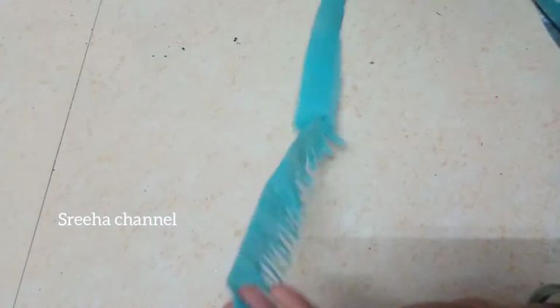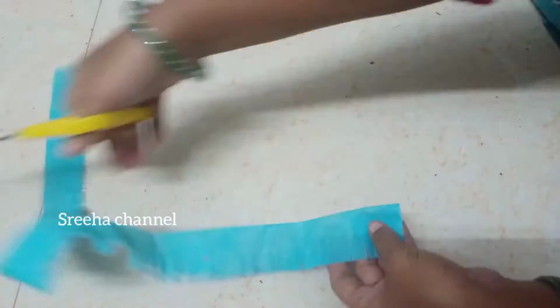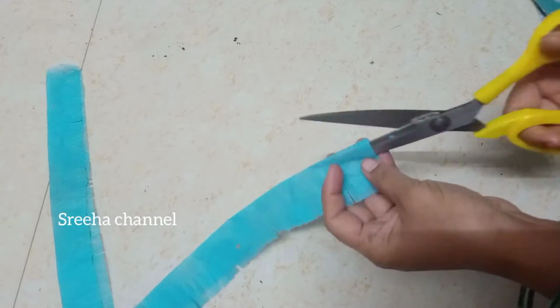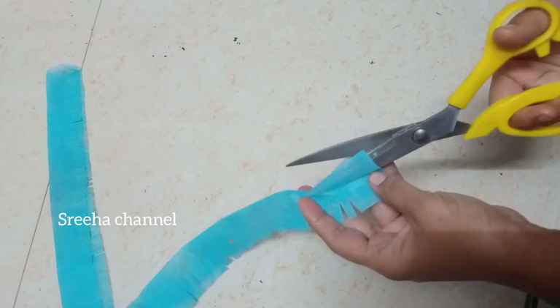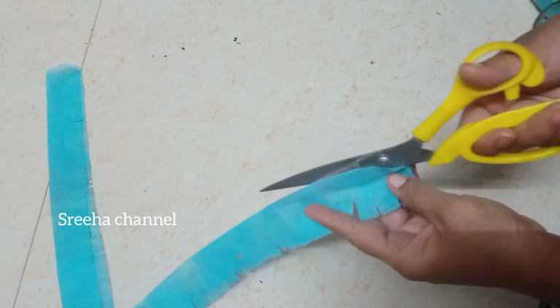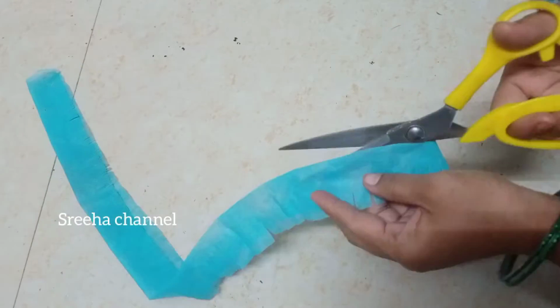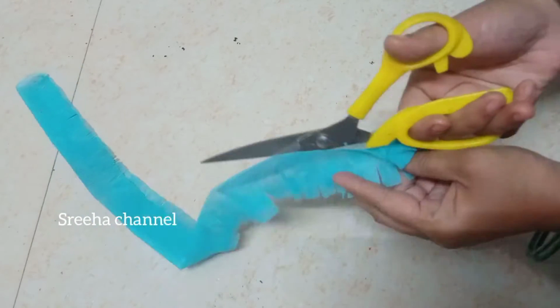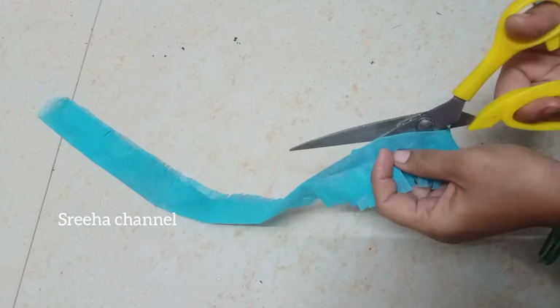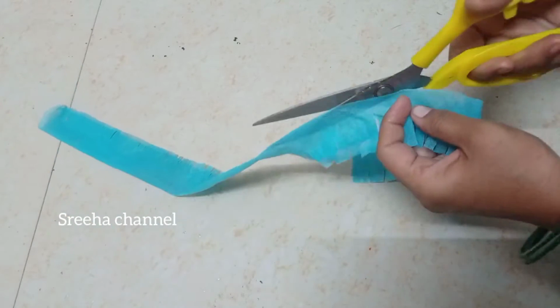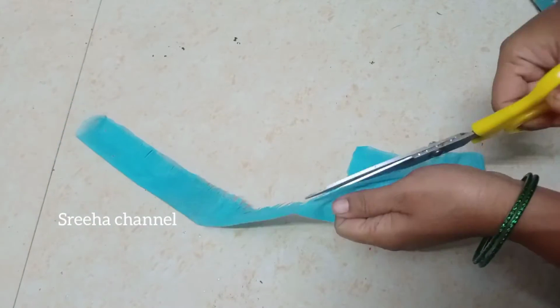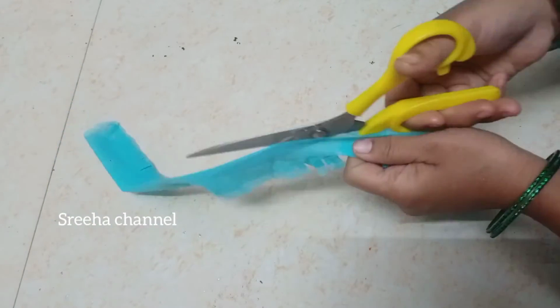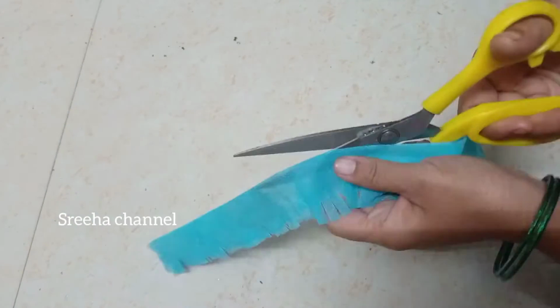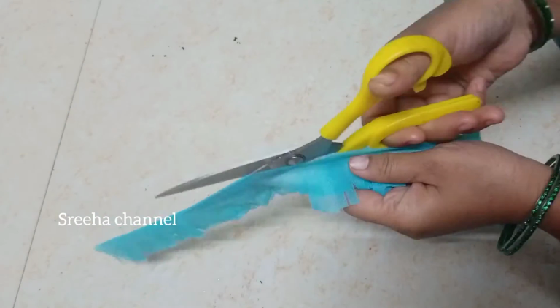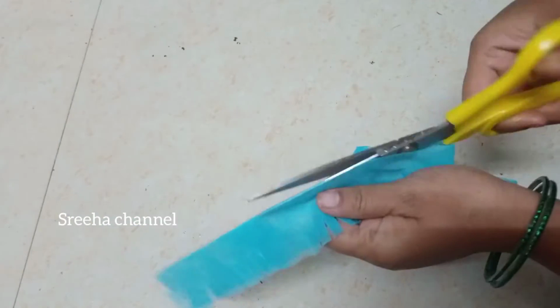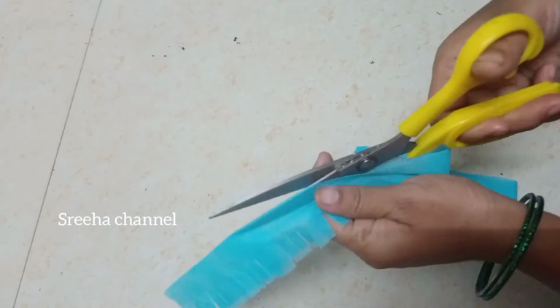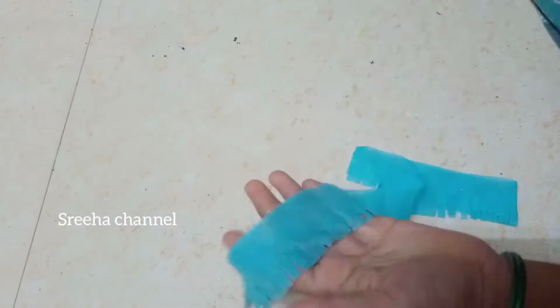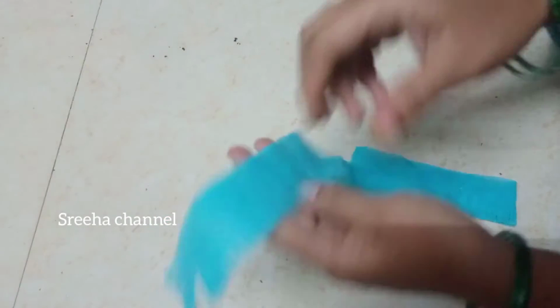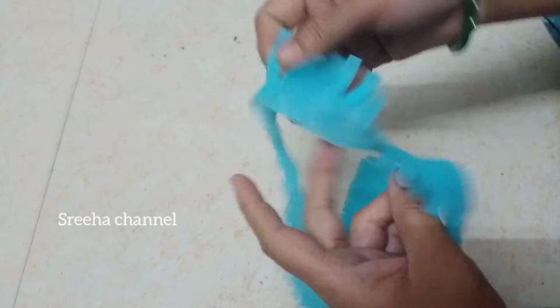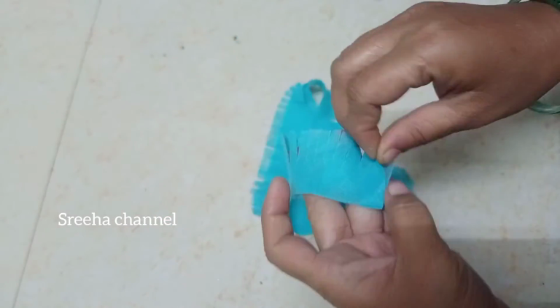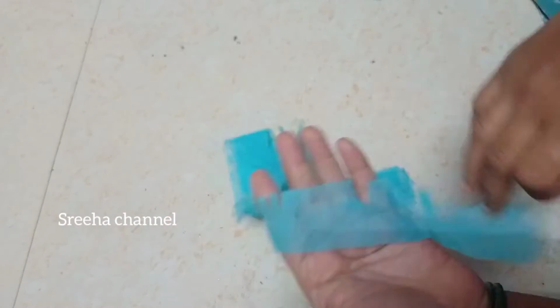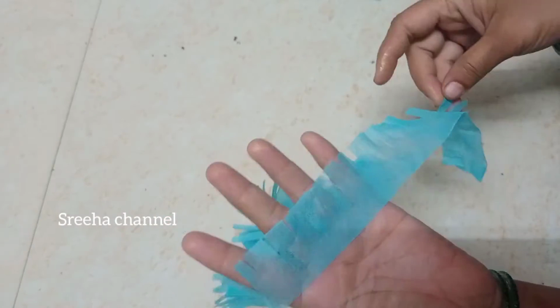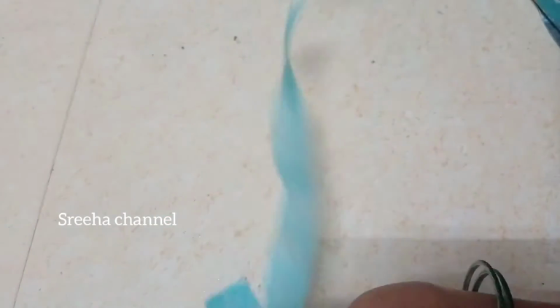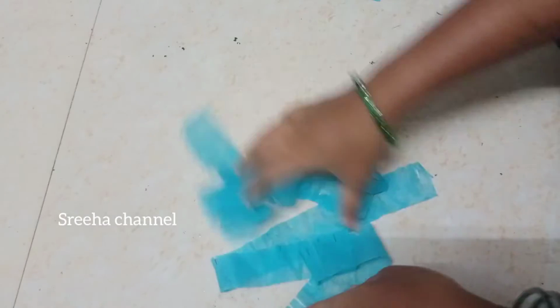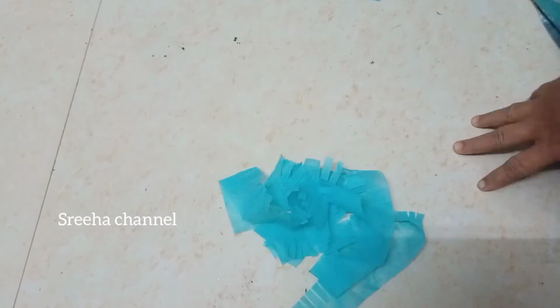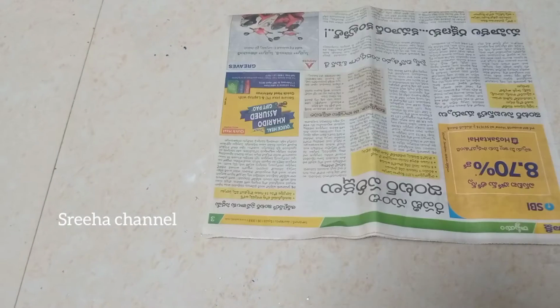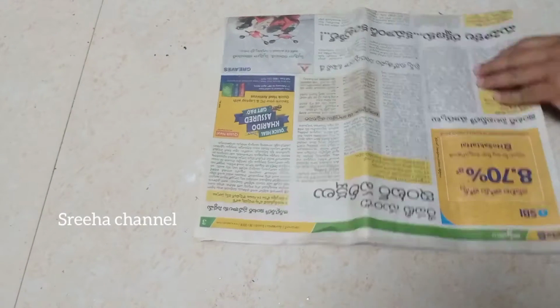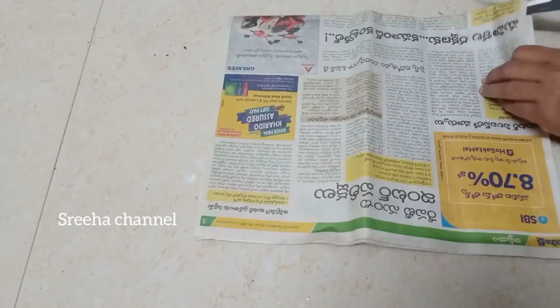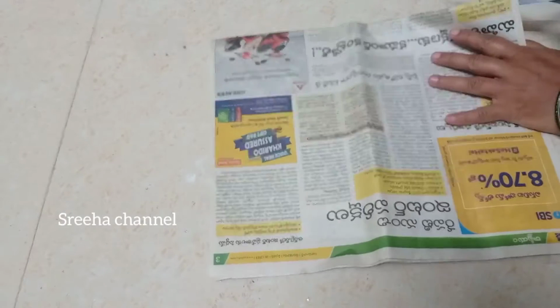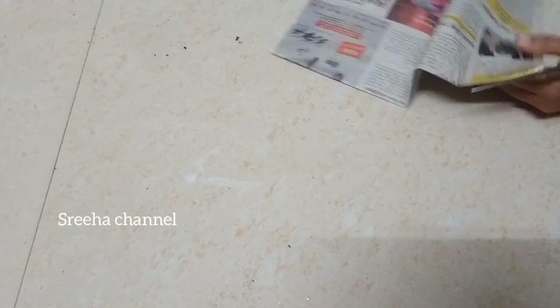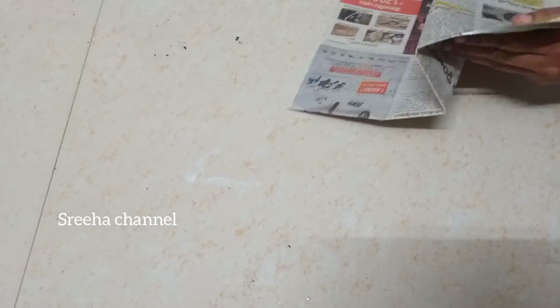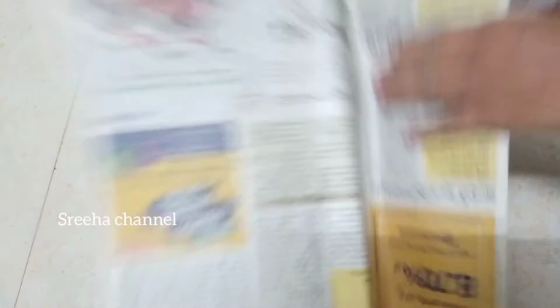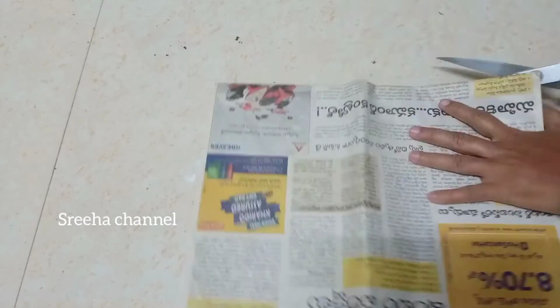I will cut 3 layers in the back, then cut 2 layers in the back, and cut the newspaper.